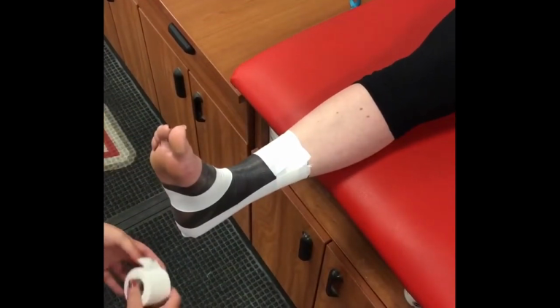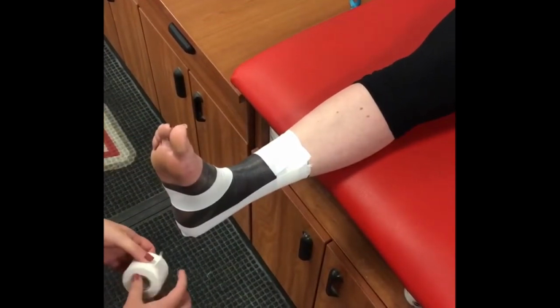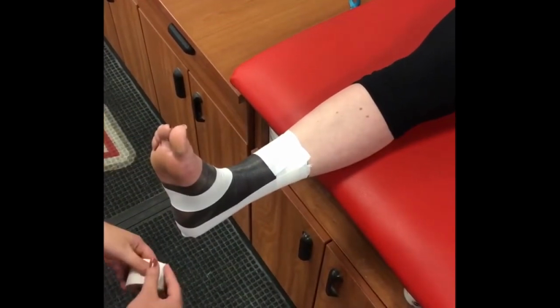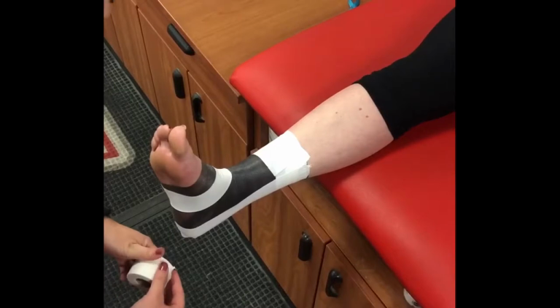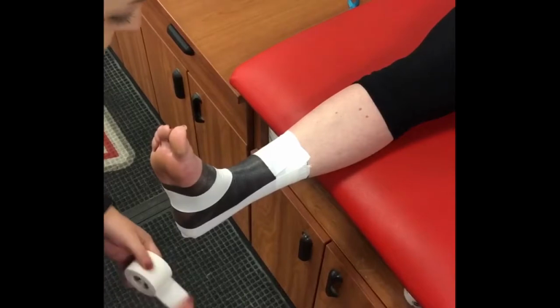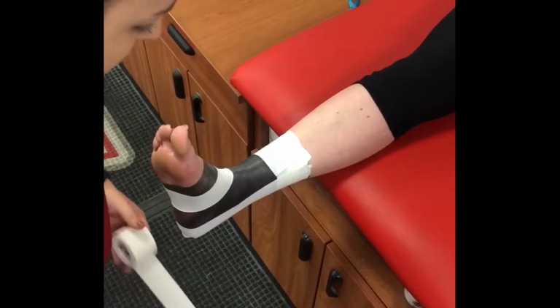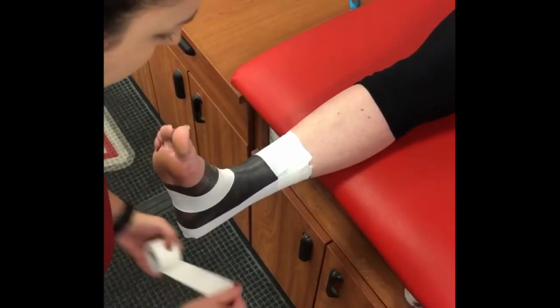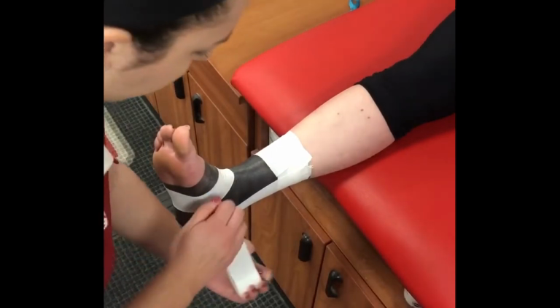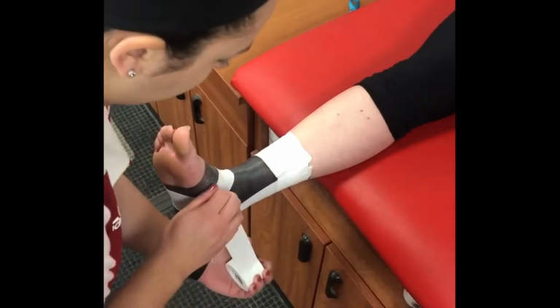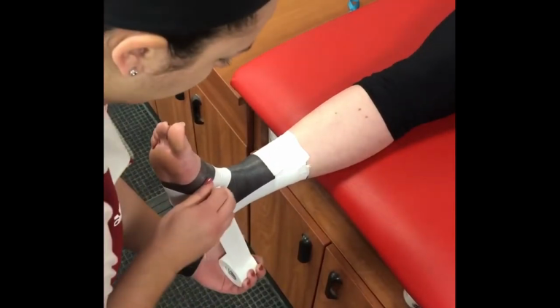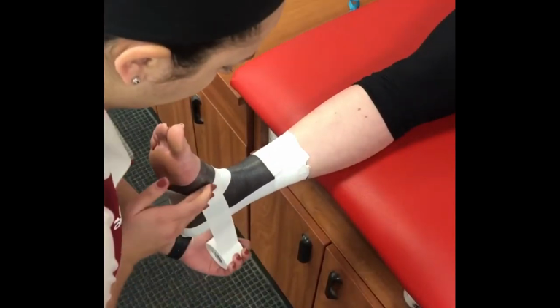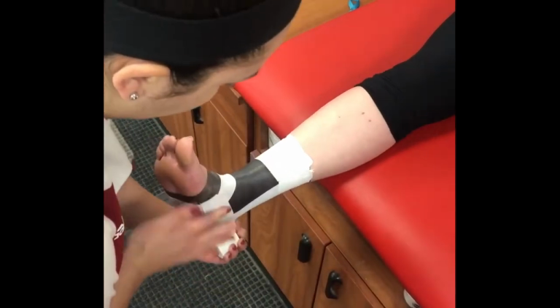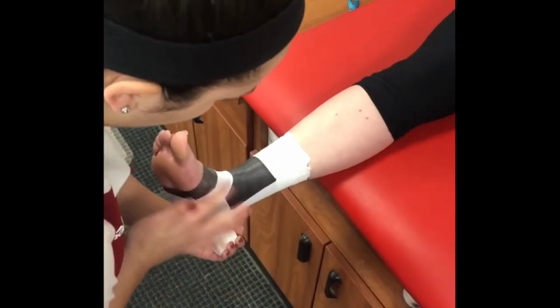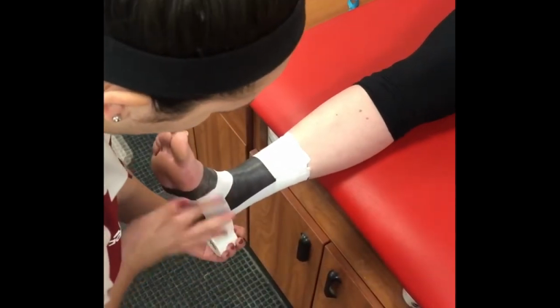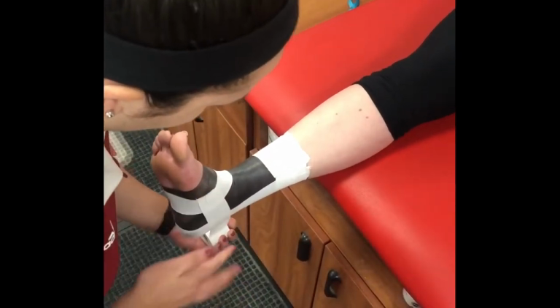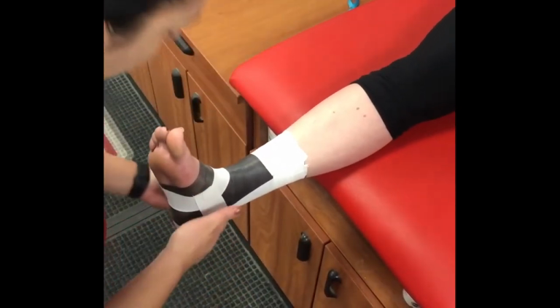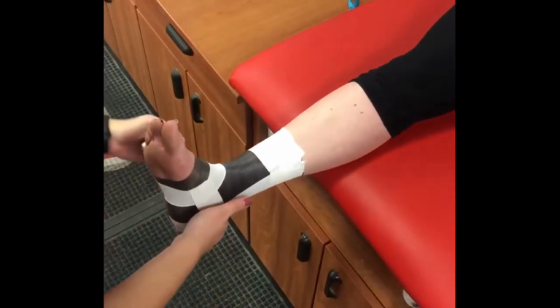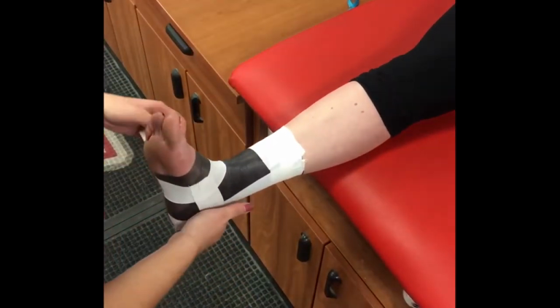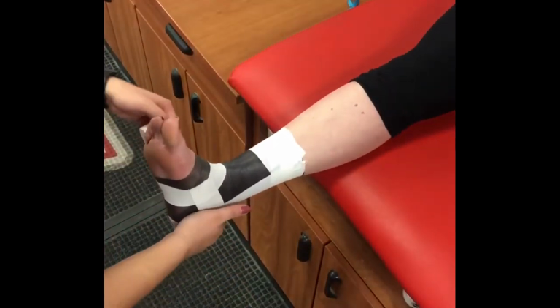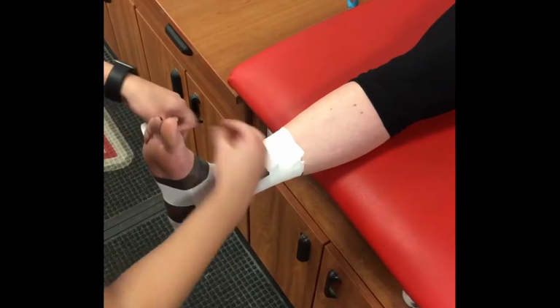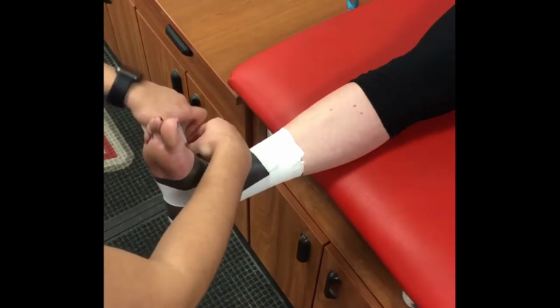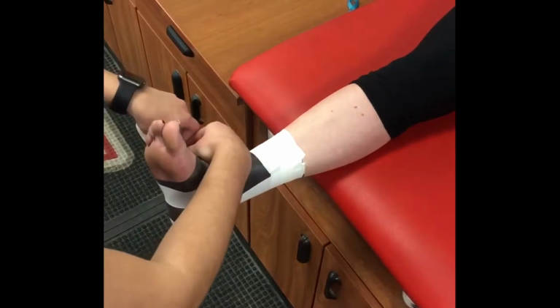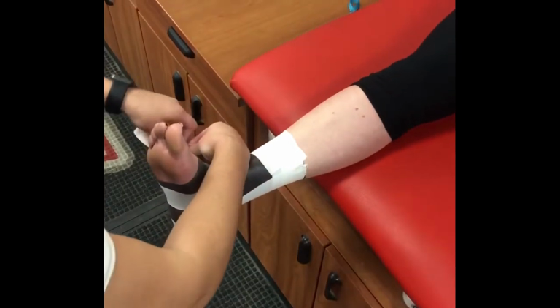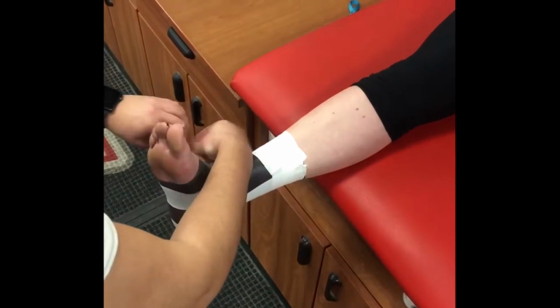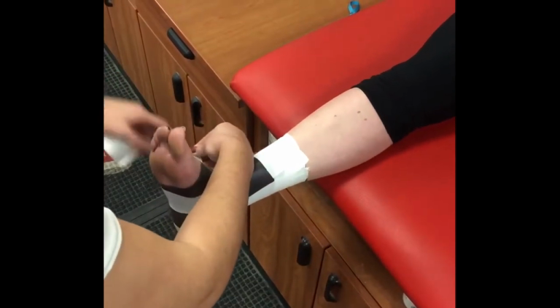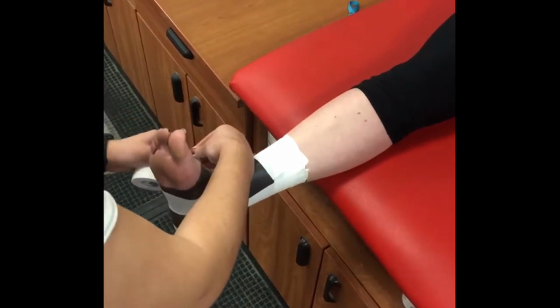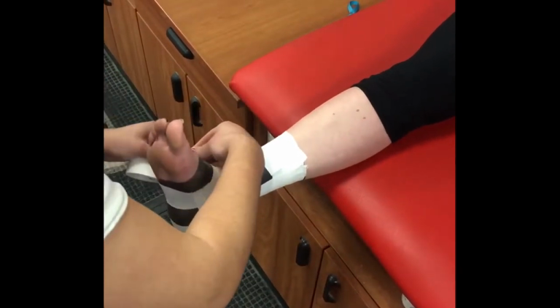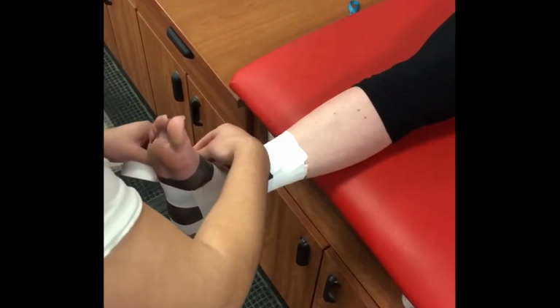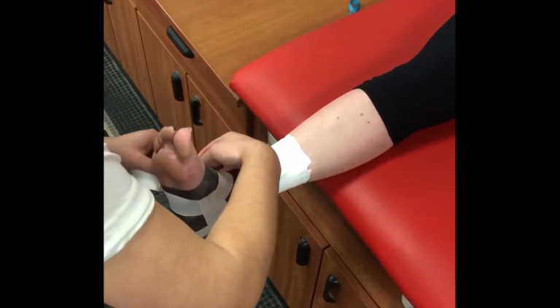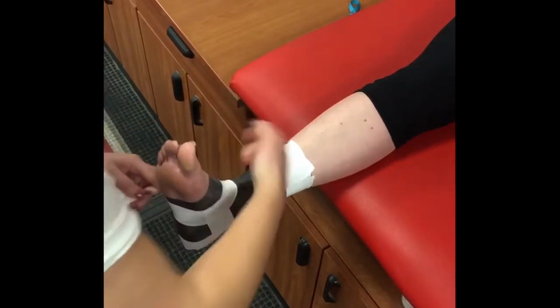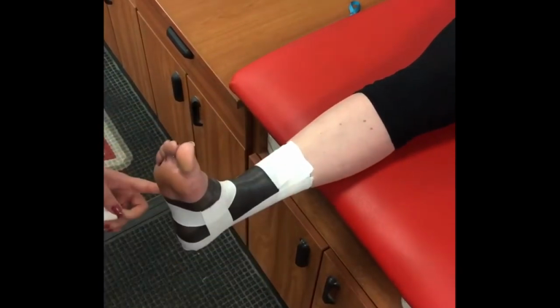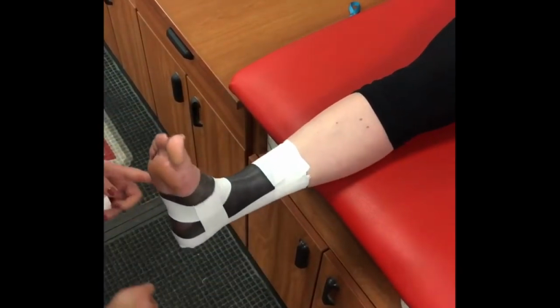For the horseshoe, start on the medial side of the foot. Anchor this strip to your bottom anchor and wrap the tape around the back of the ankle across the Achilles, finishing on the lateral side of the foot at the anchor strip.